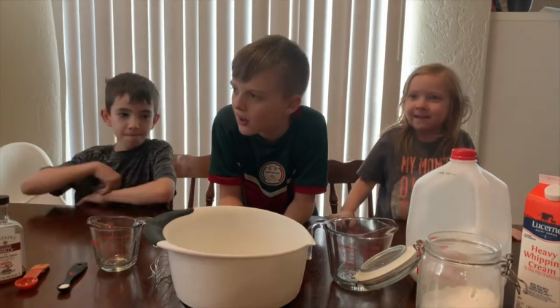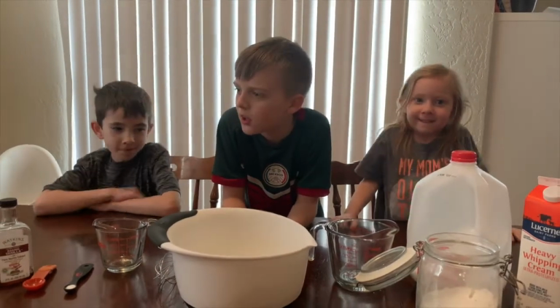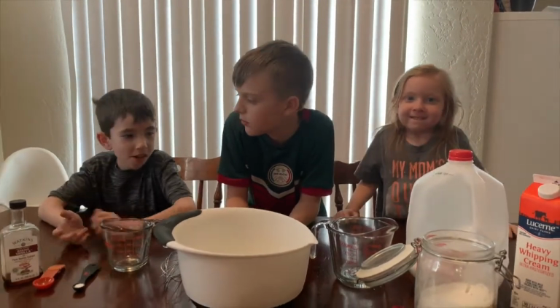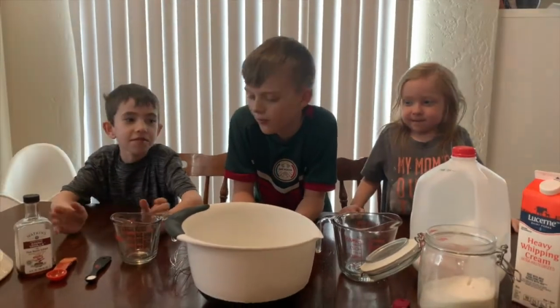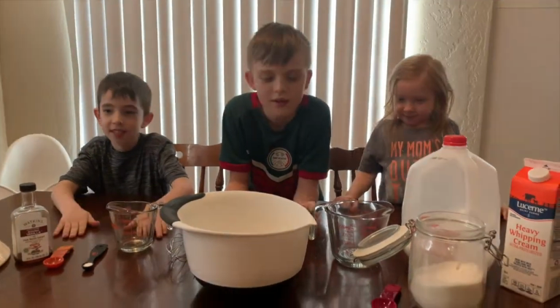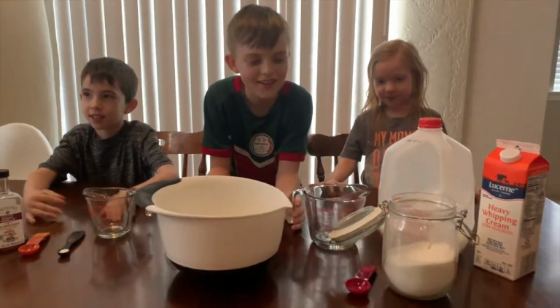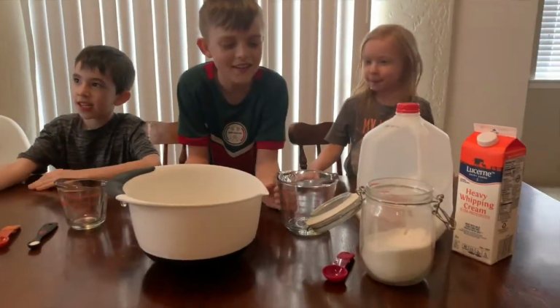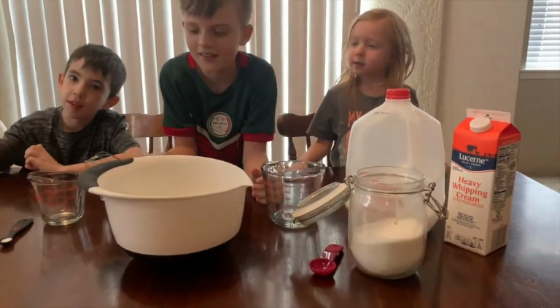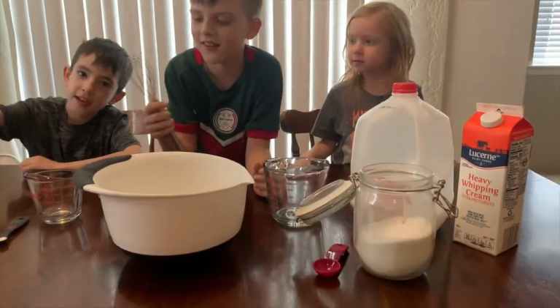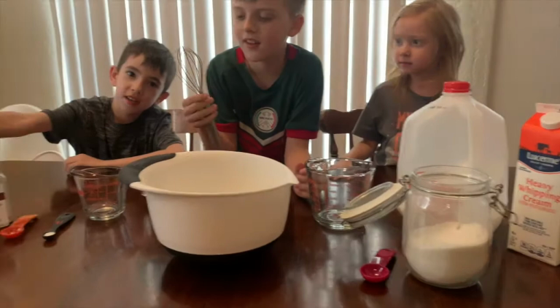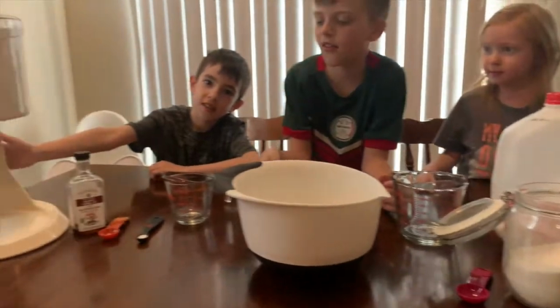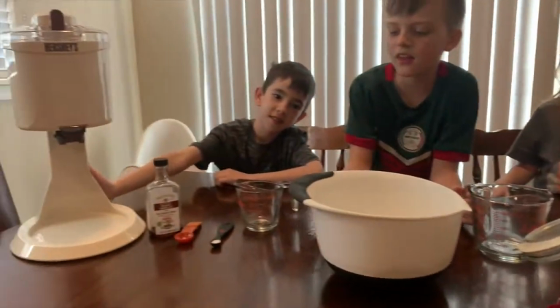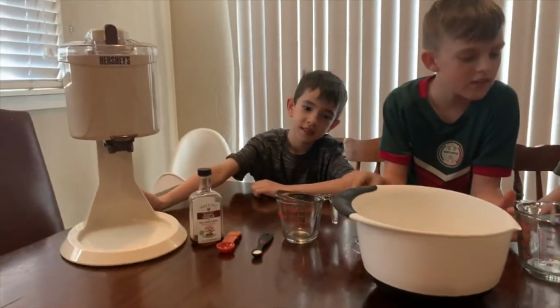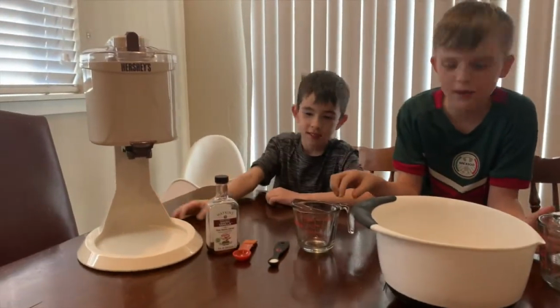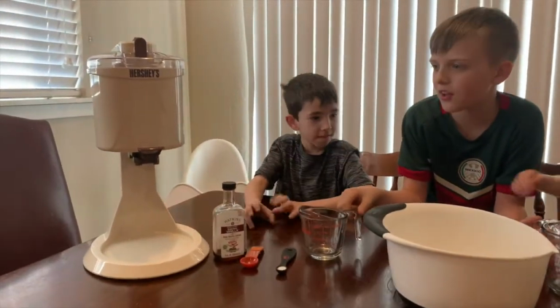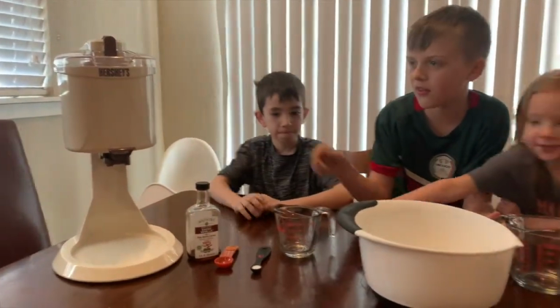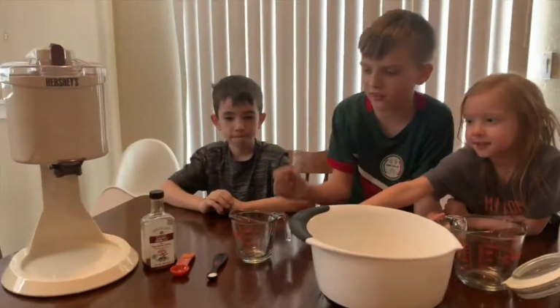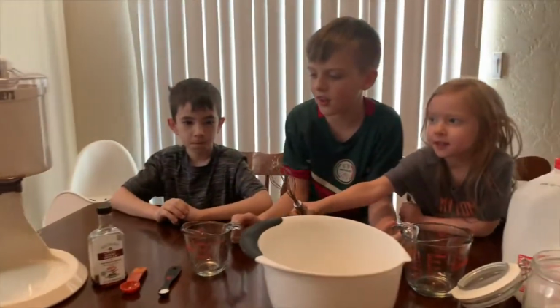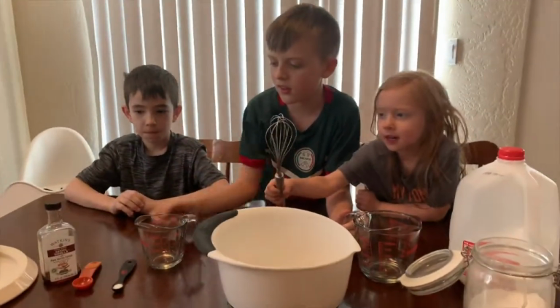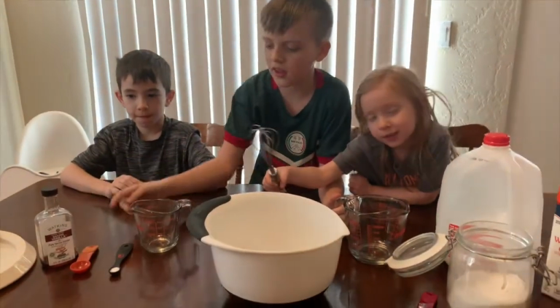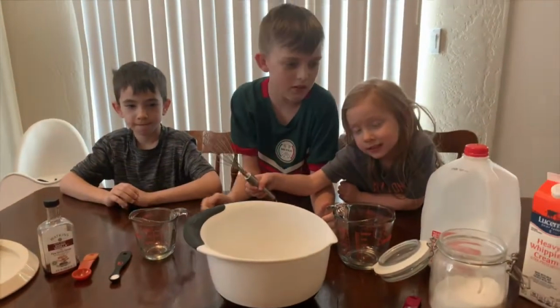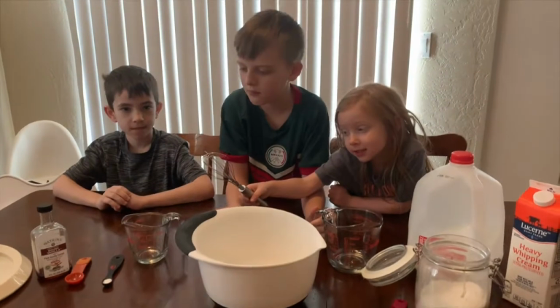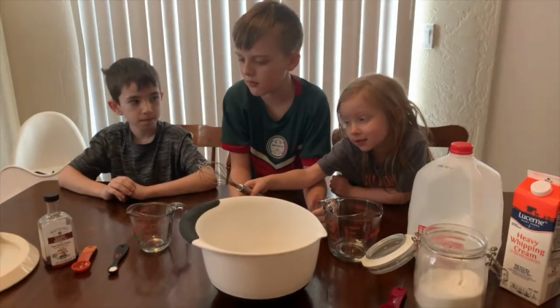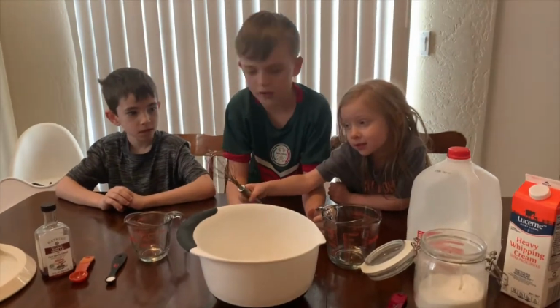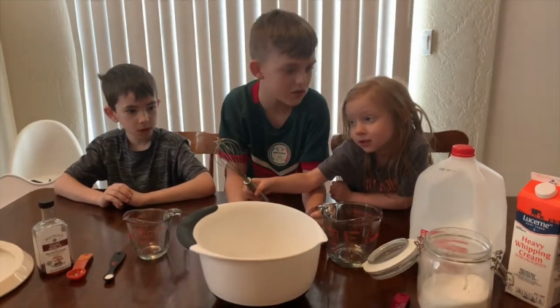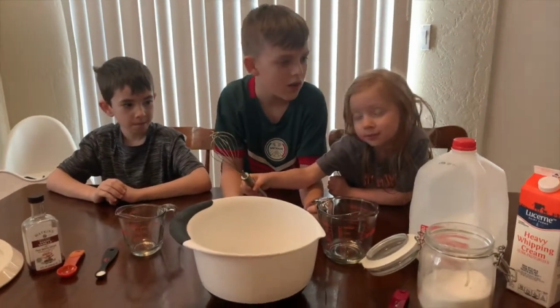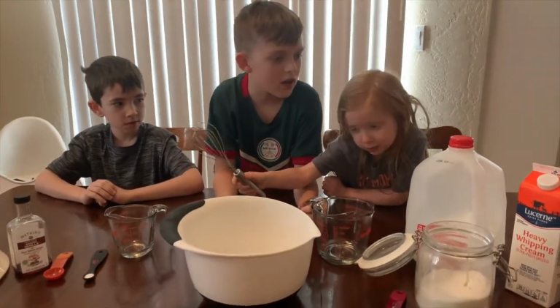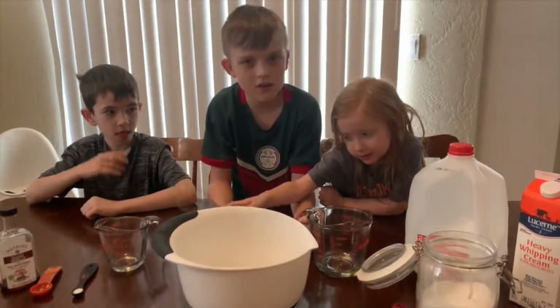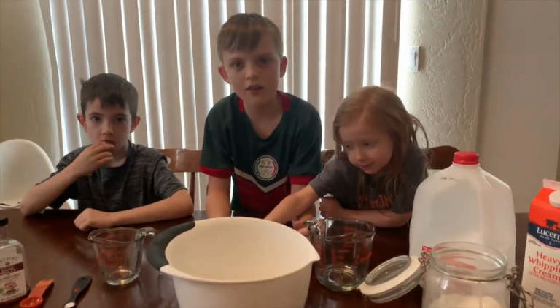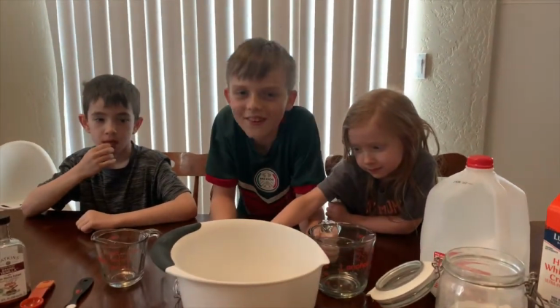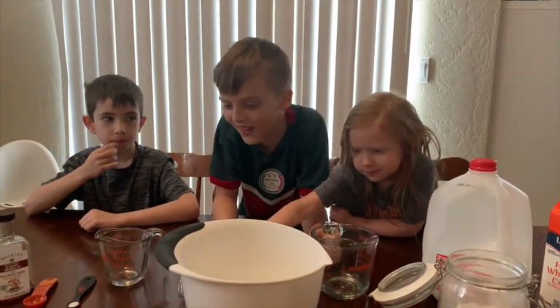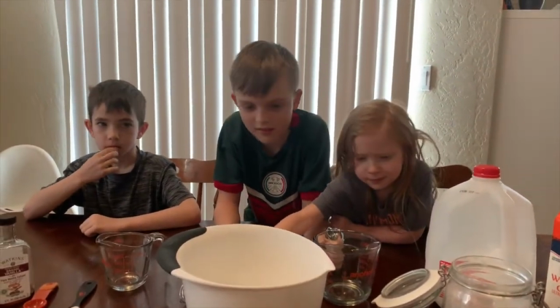So we have our ingredients, the maker, this thingy, these two measuring cups, the other thingy. This thingy — I don't know, I don't really cook that much. That's why I just call things I don't know thingies.